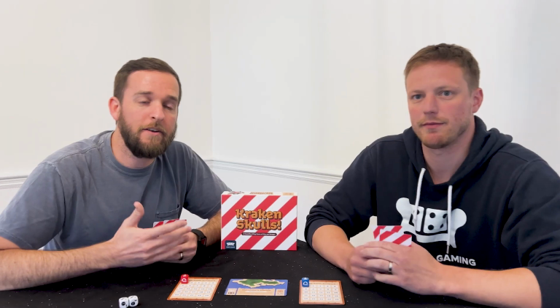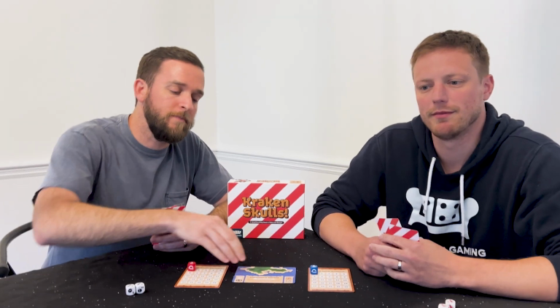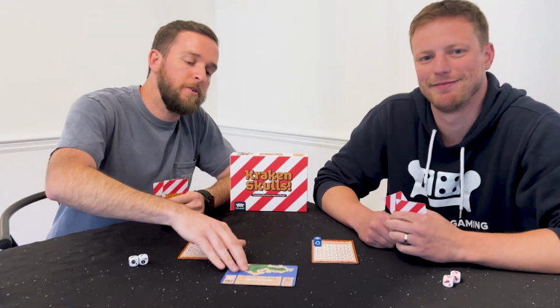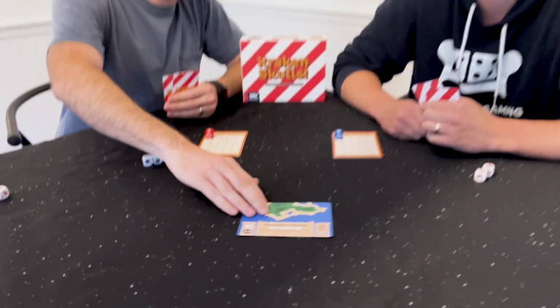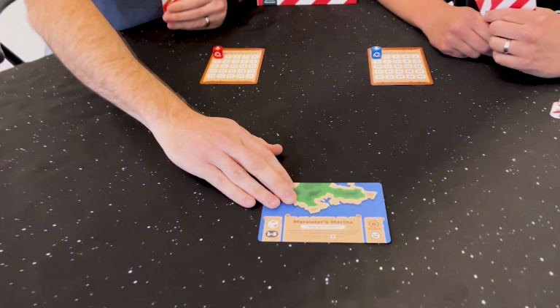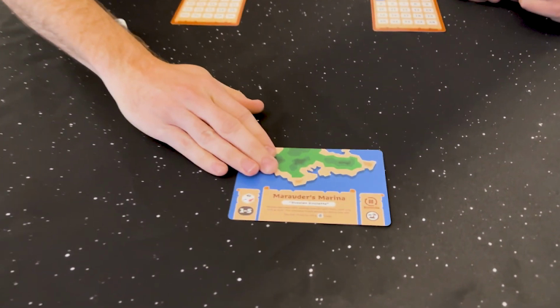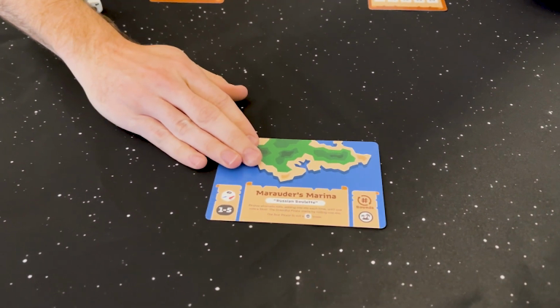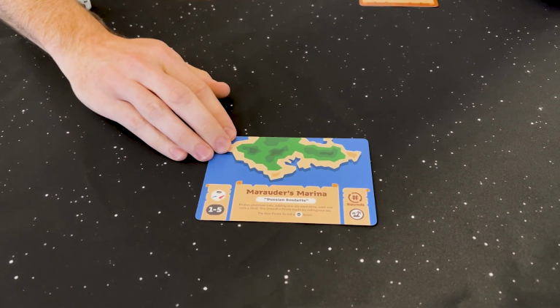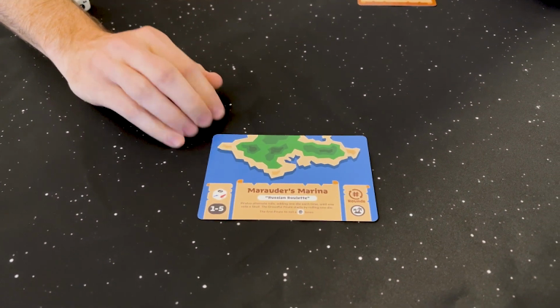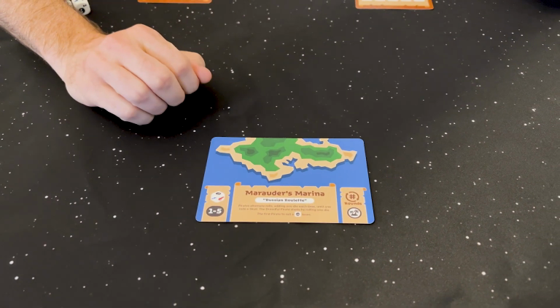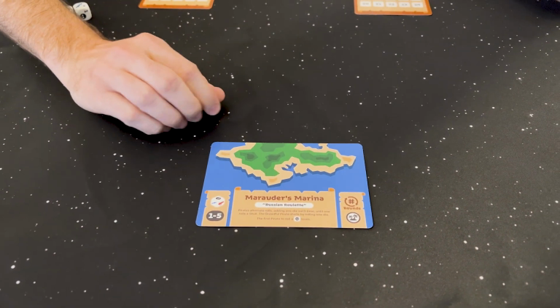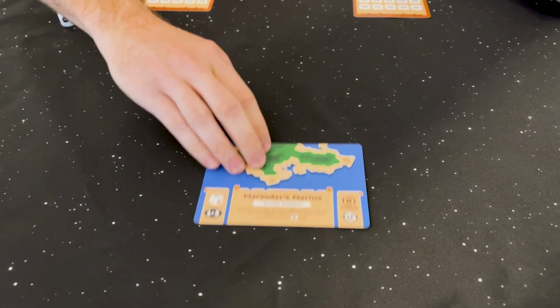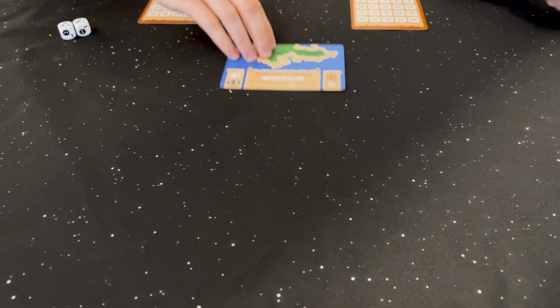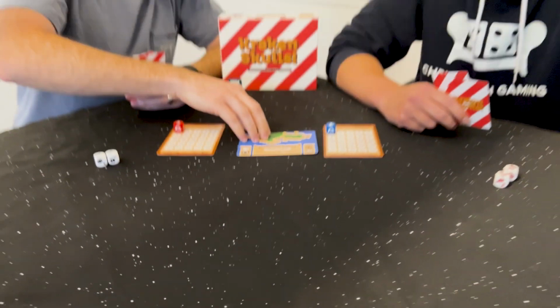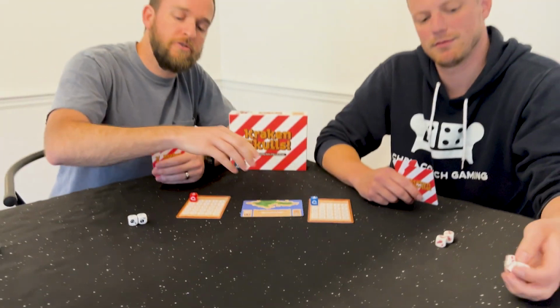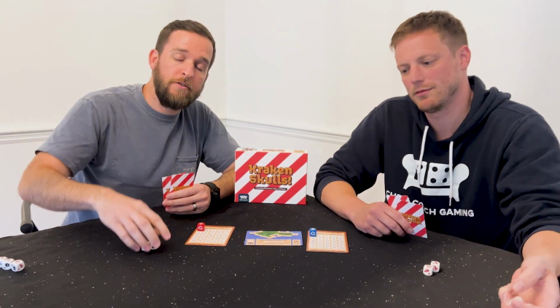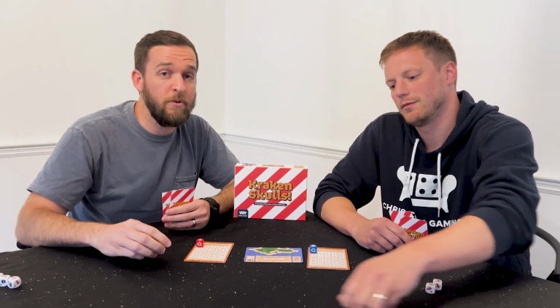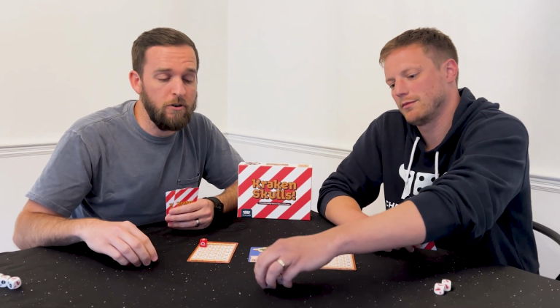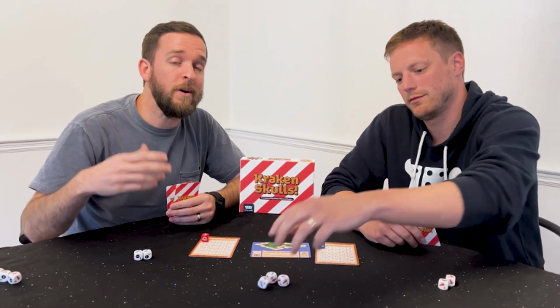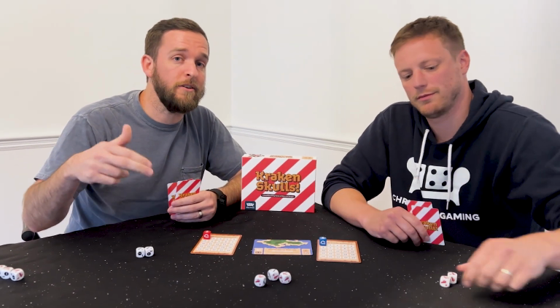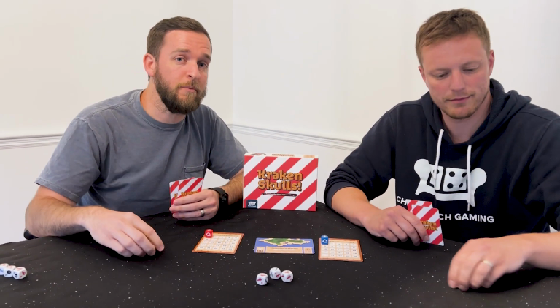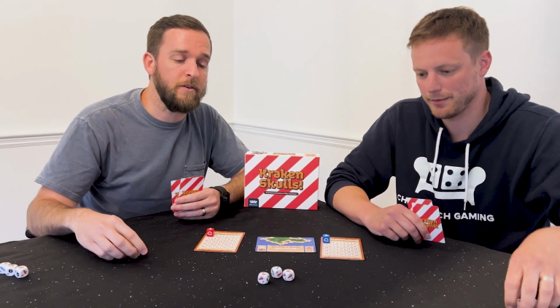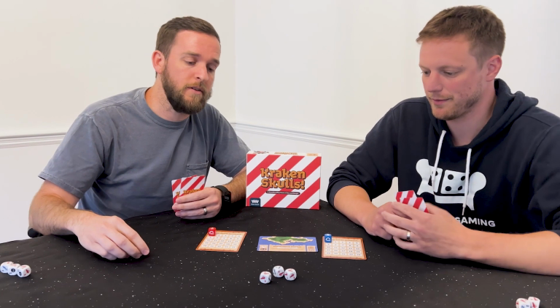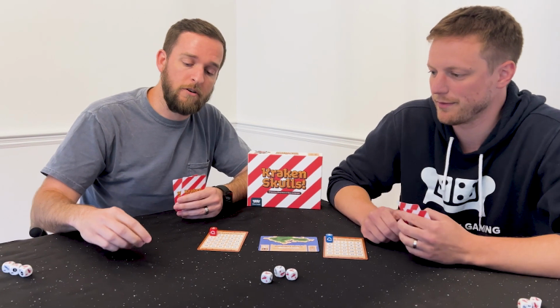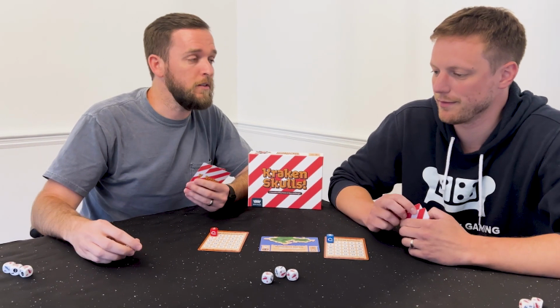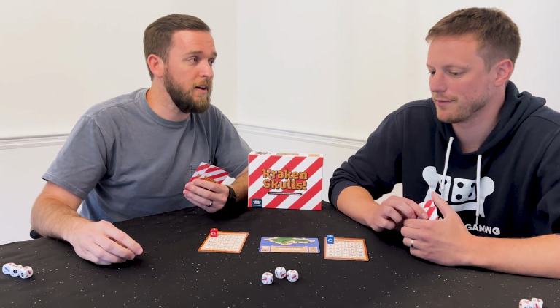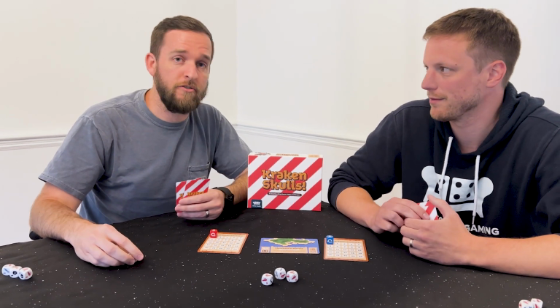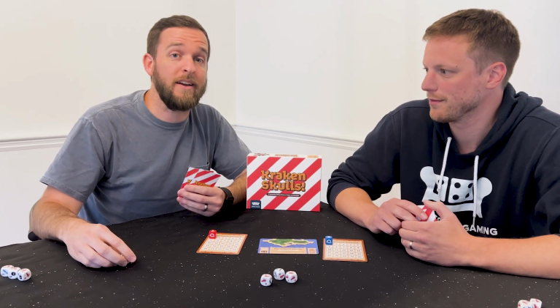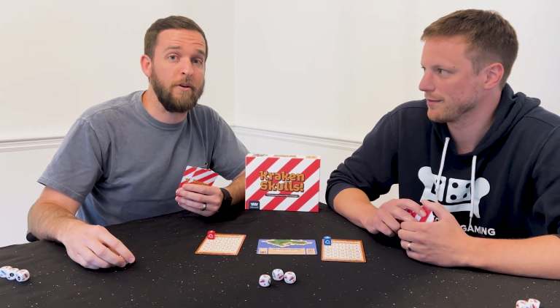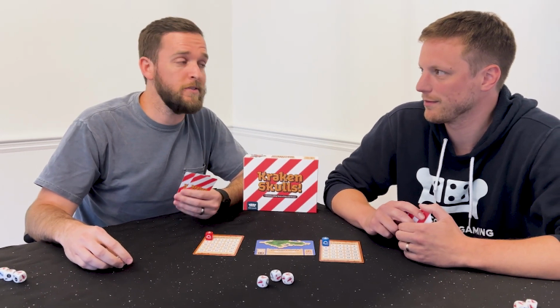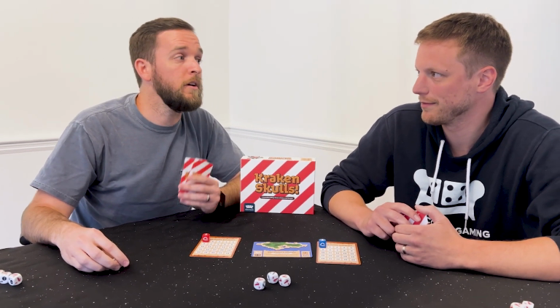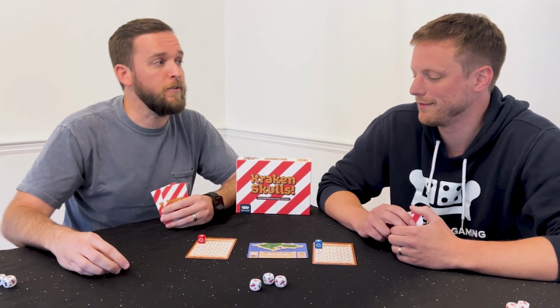We're going to show you how to play Marauders Marina. The minigame is Russian Roulette. In this game, what you're trying to do is not roll a skull, but your die number is increasing. So let's say I have the higher dread, so I can pick who goes first. You go first.